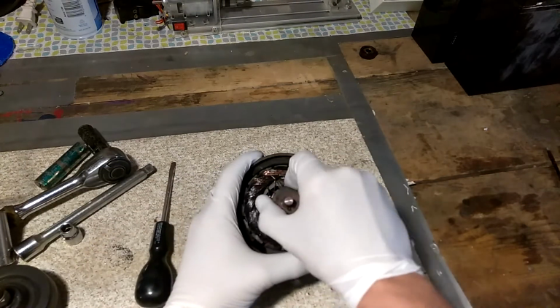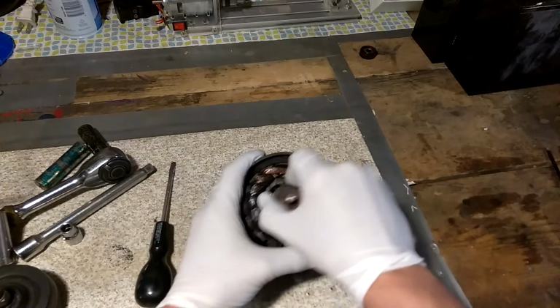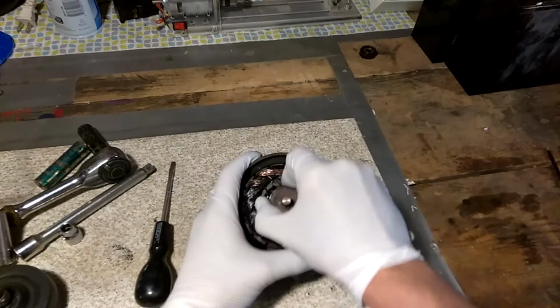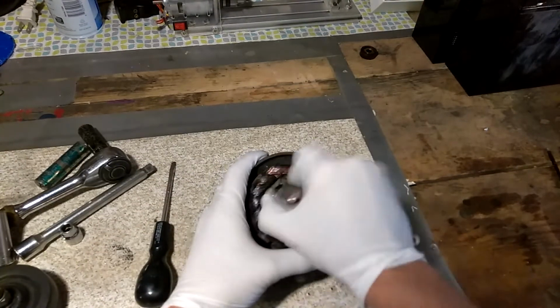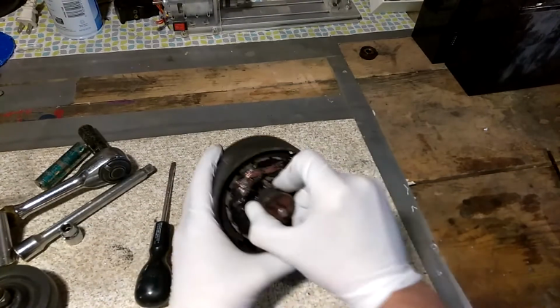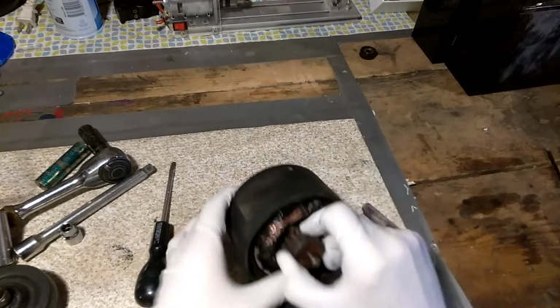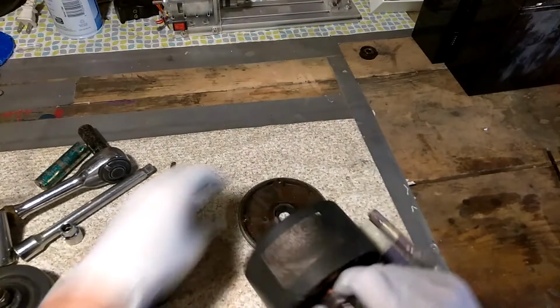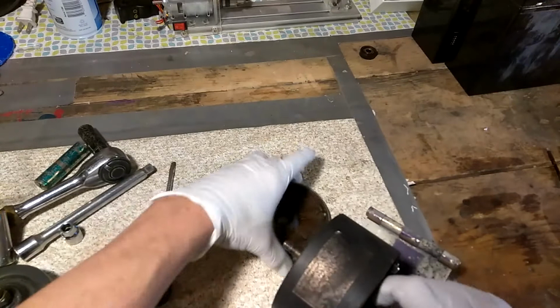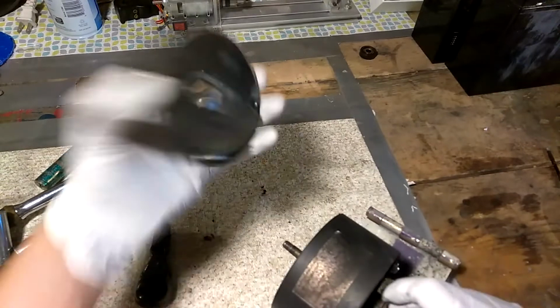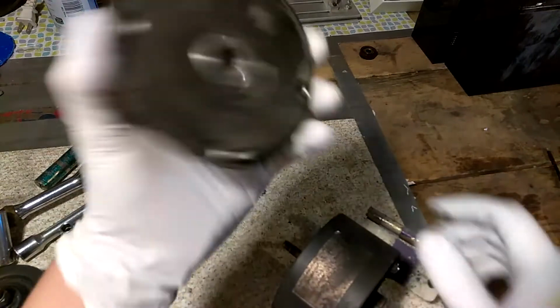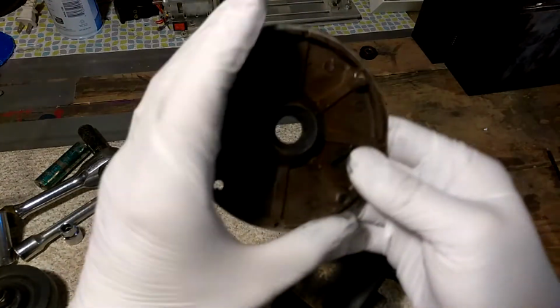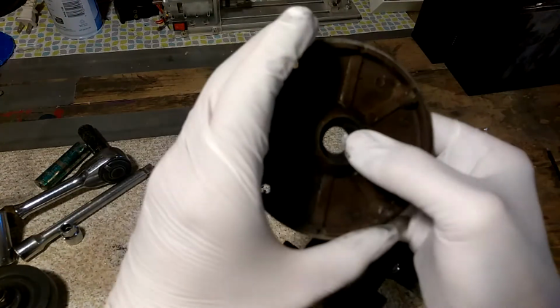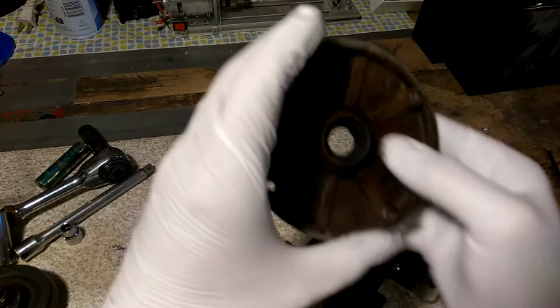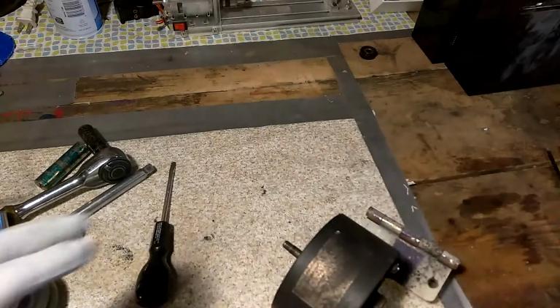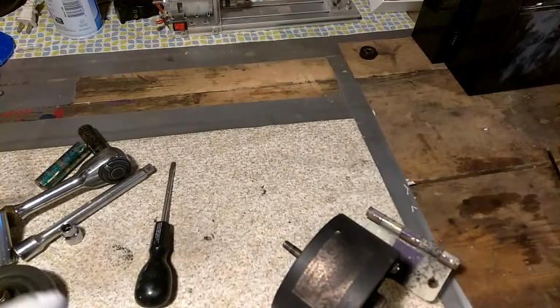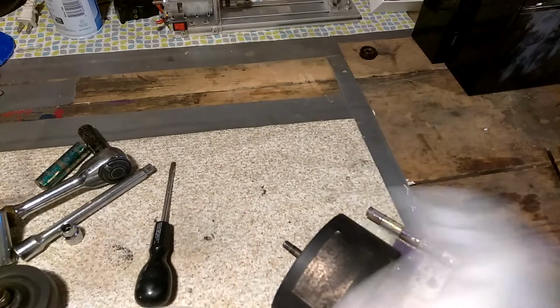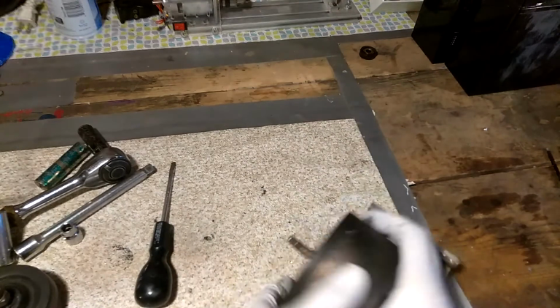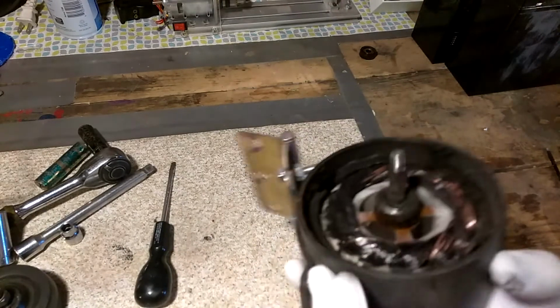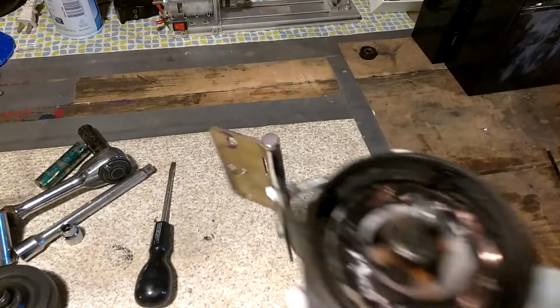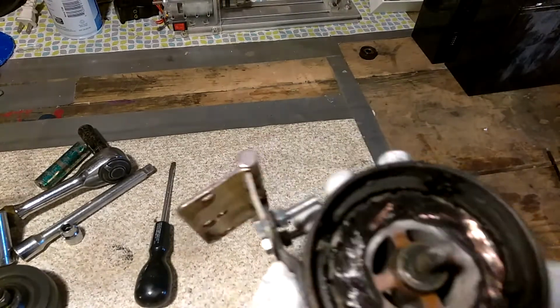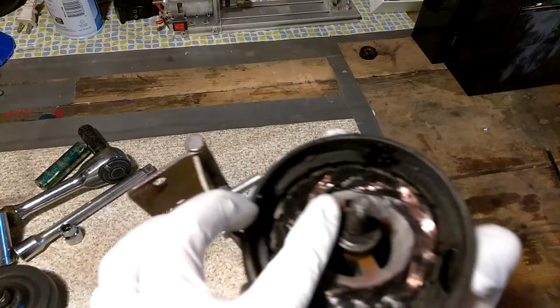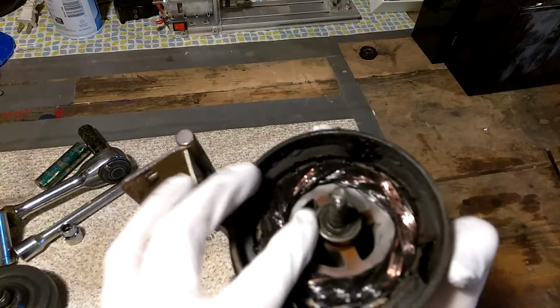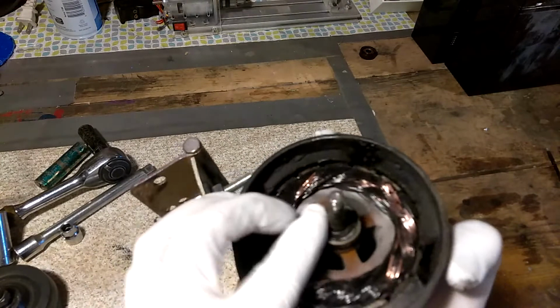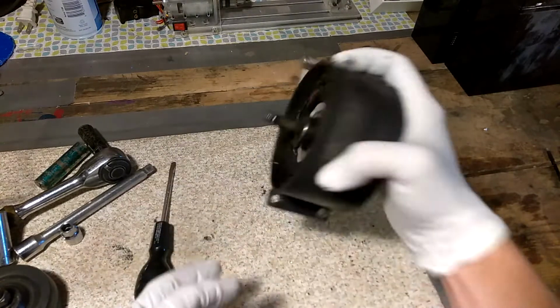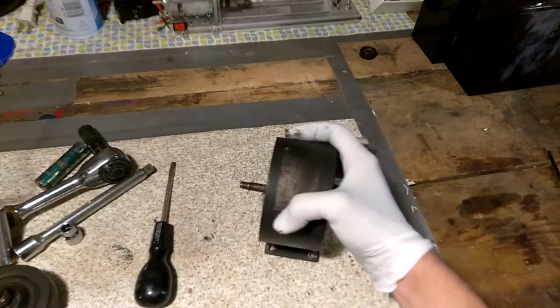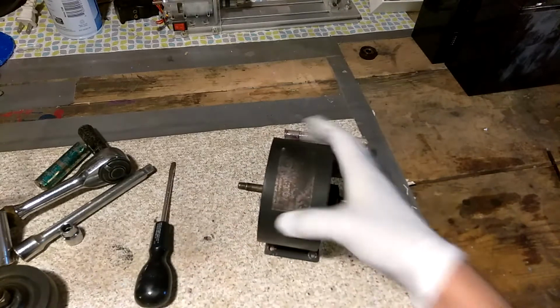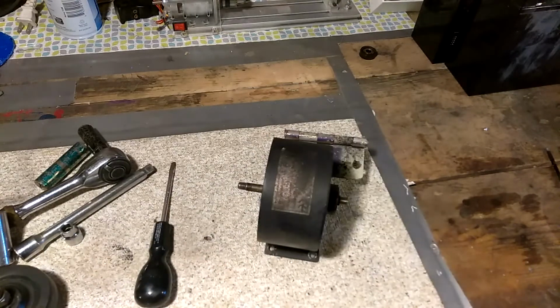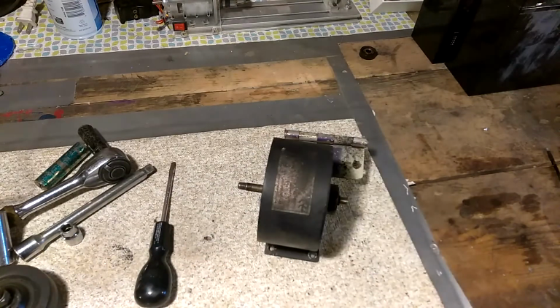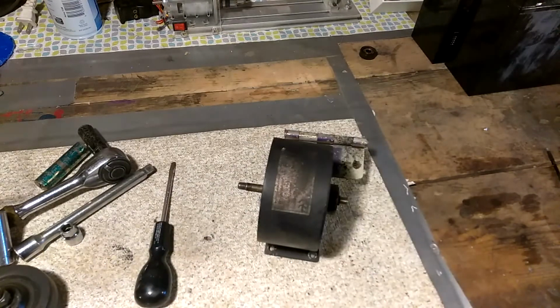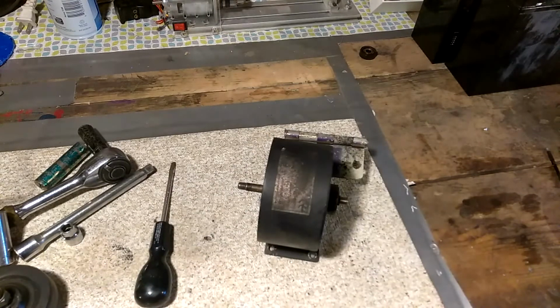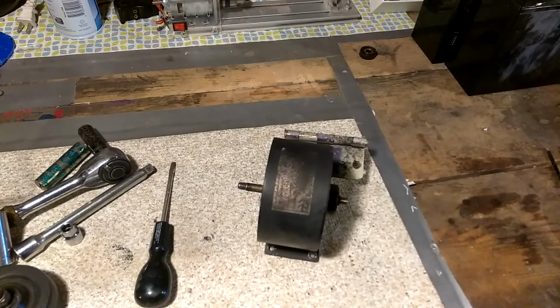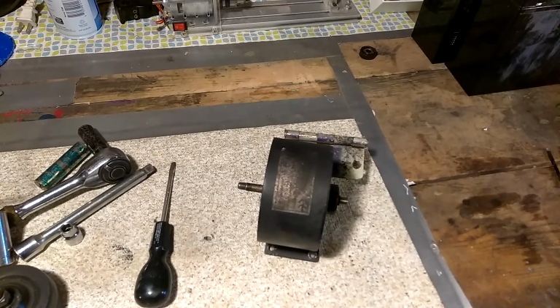Let's see if we can get this out and pop the front off — the front's got a bearing housing on it as well. Oh man, you take that cap off and it smells intense in here.